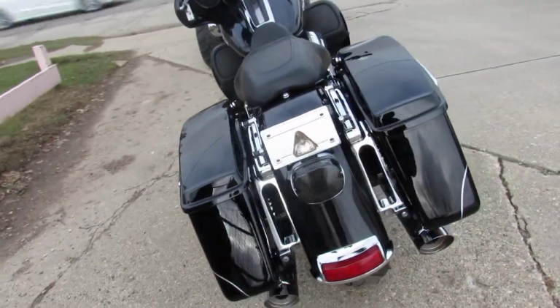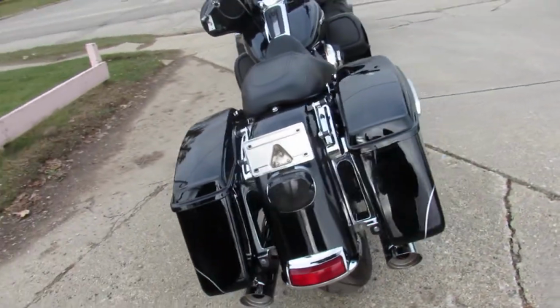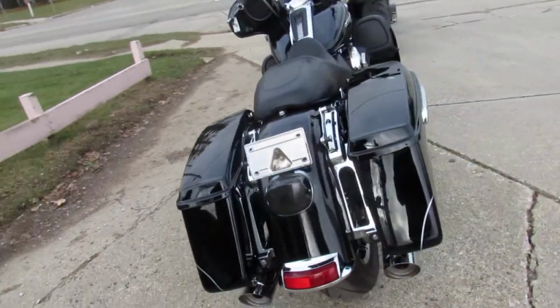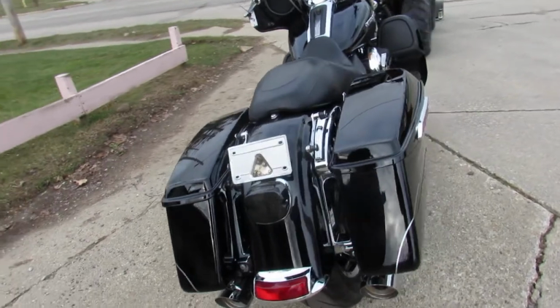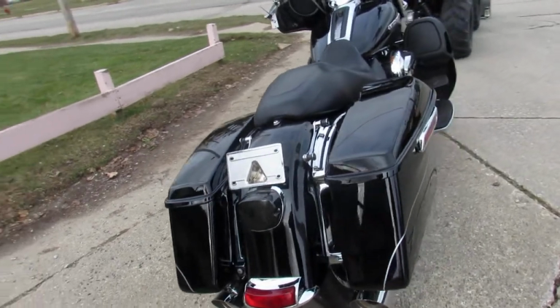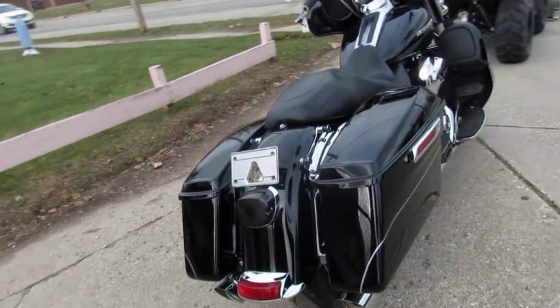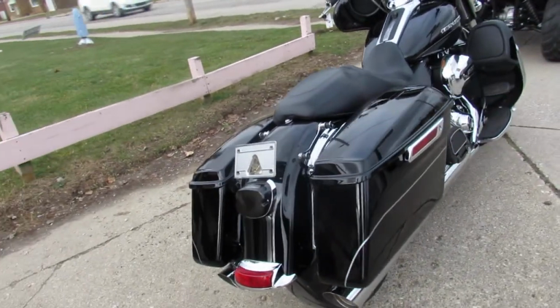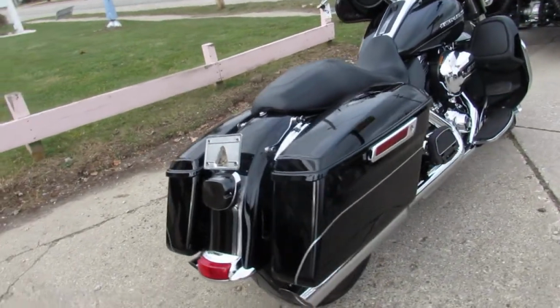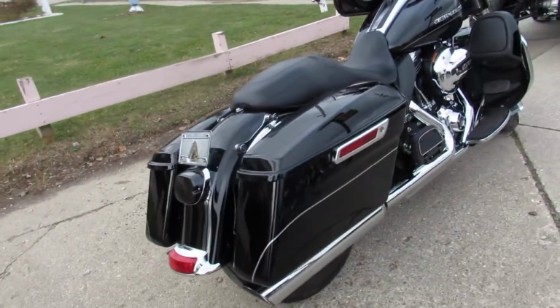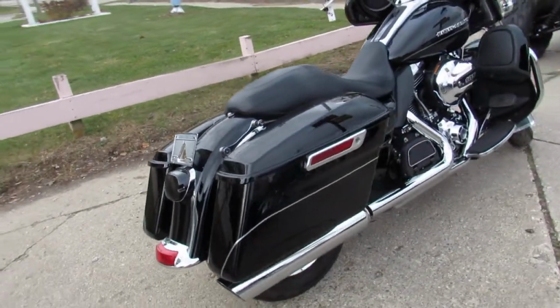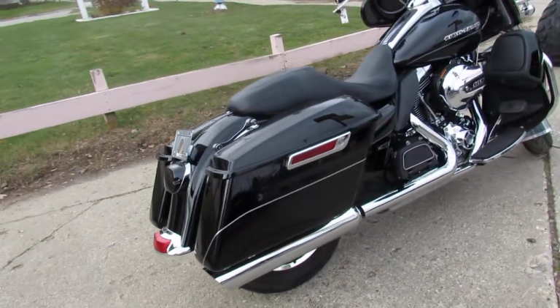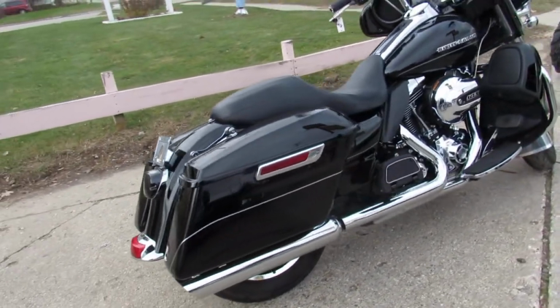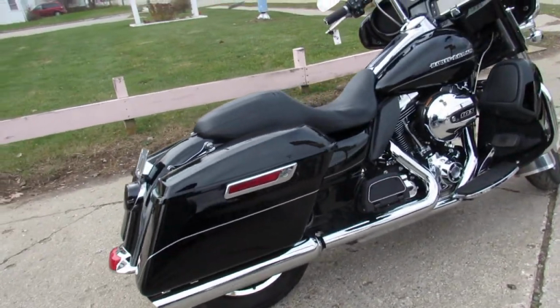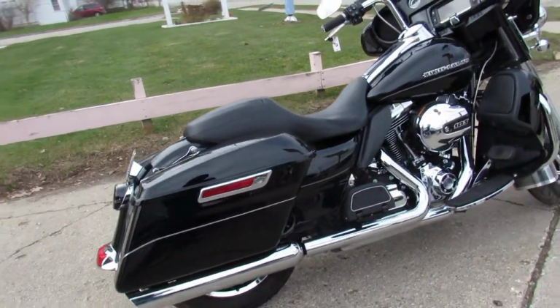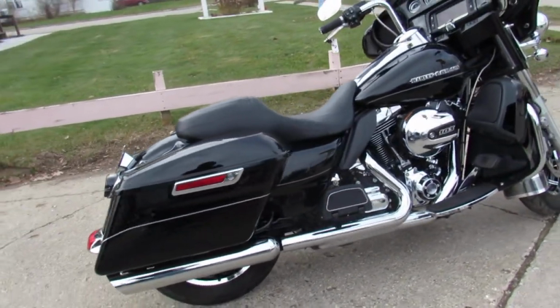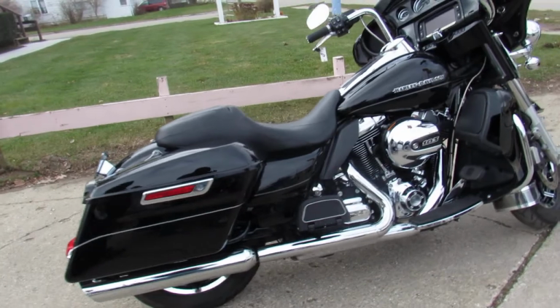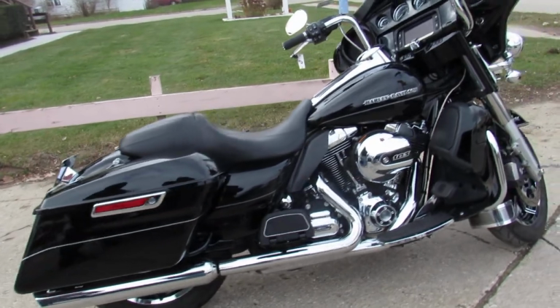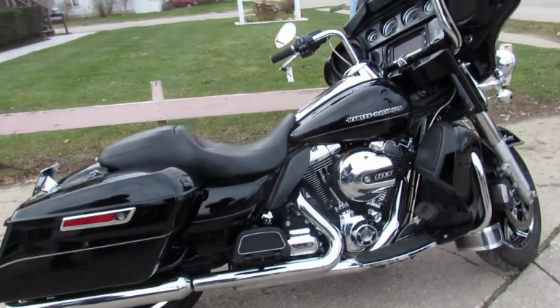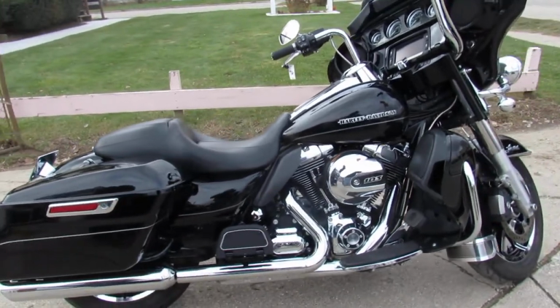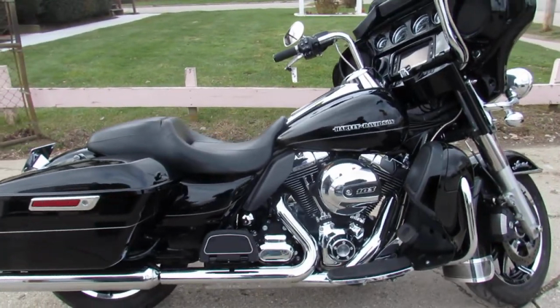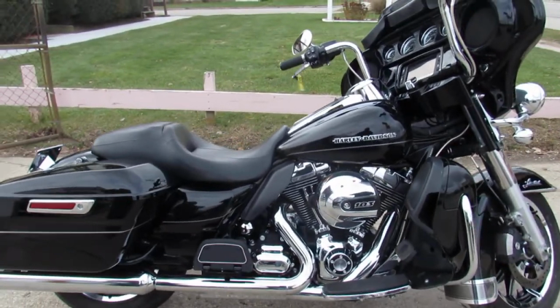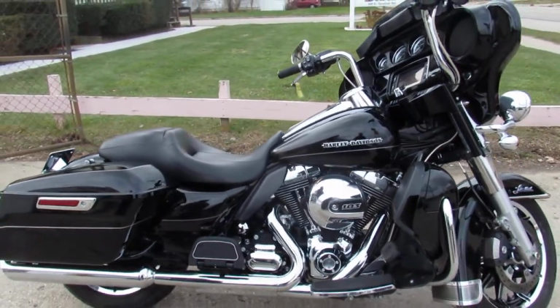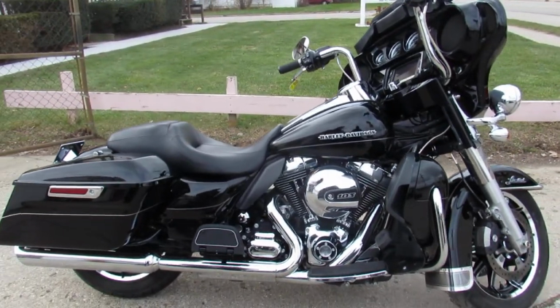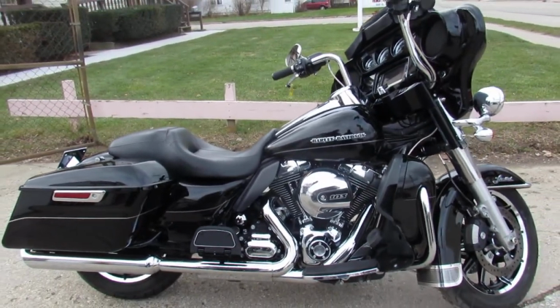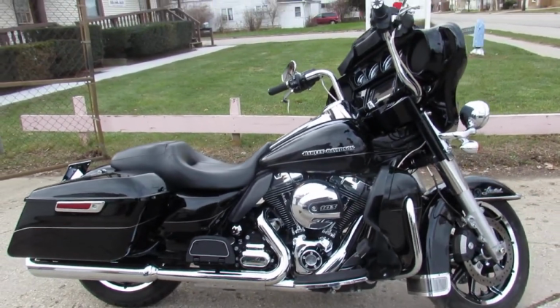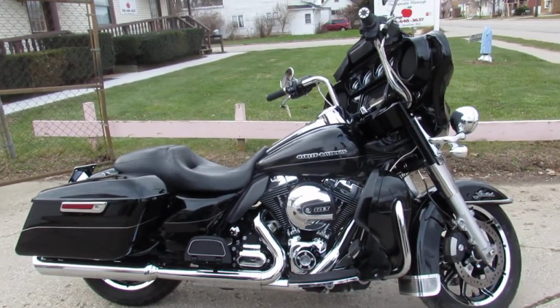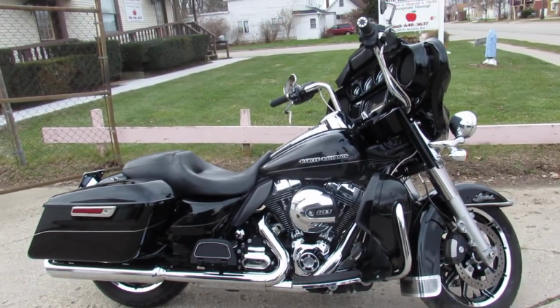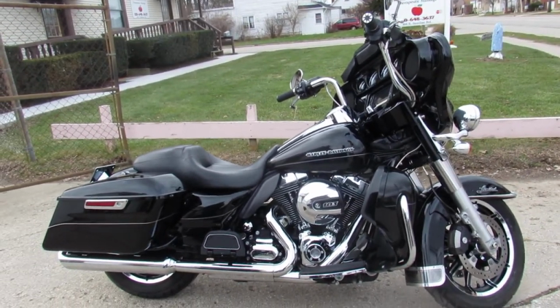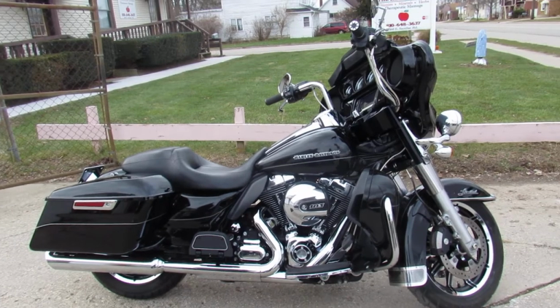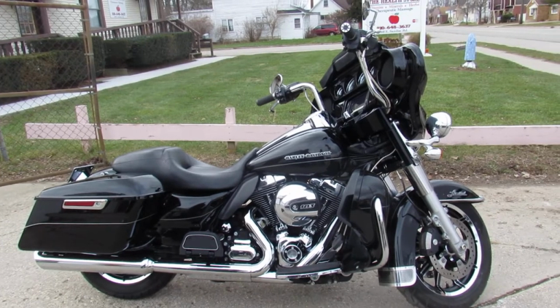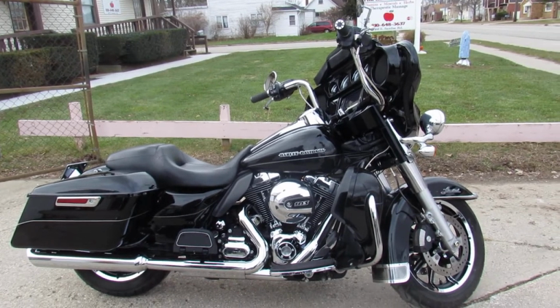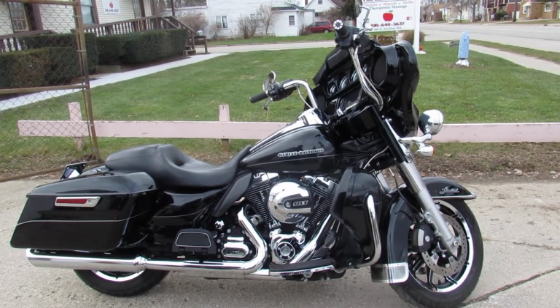You're not going to miss it. 2015 Limited Low for sale. We've got guaranteed financing, leasing programs, layaway programs. Your trades are always welcome. Give us a call — we'll get it done. 810-648-9500.